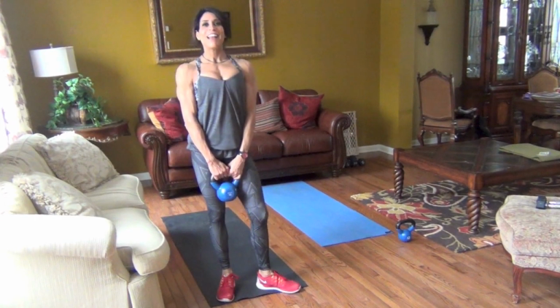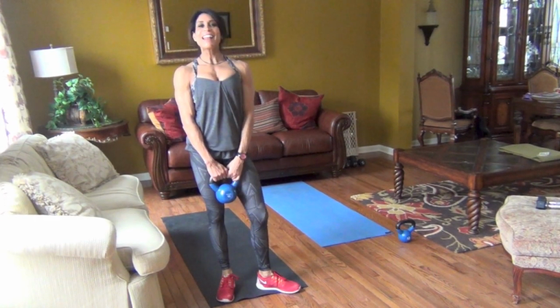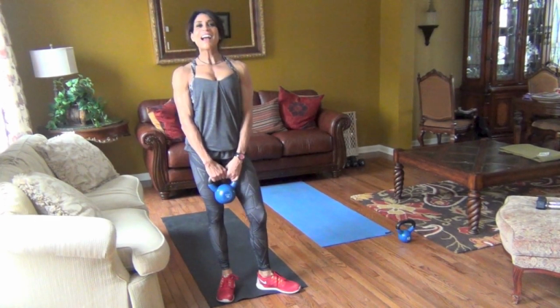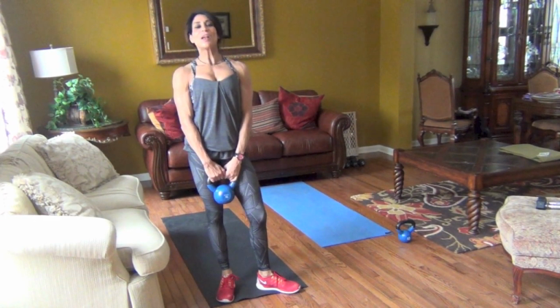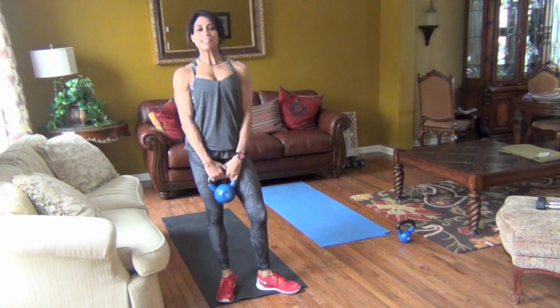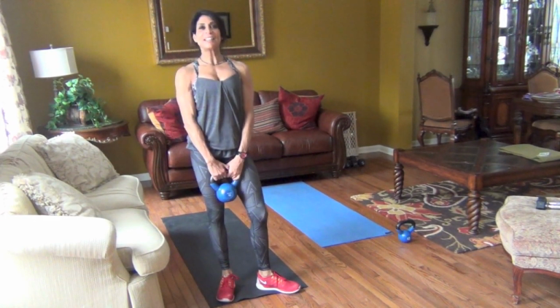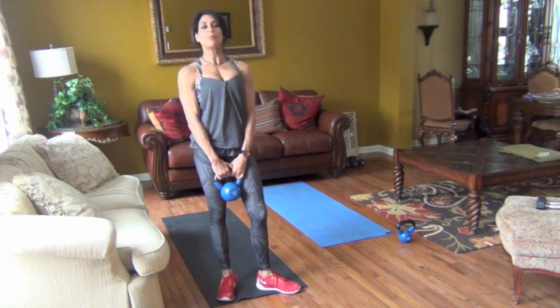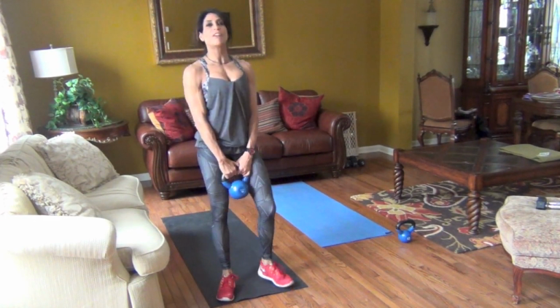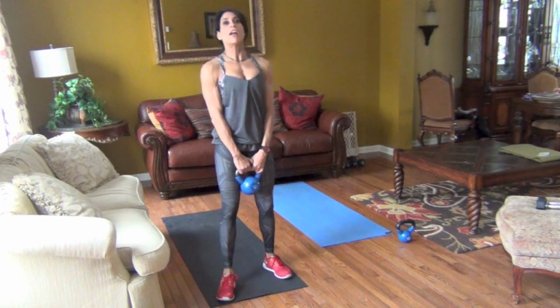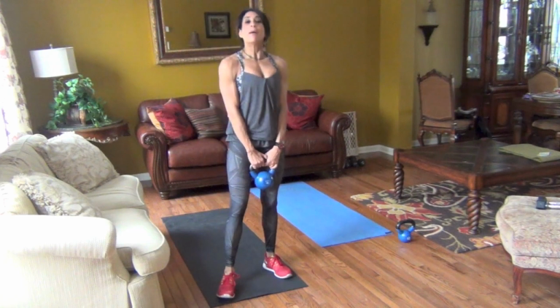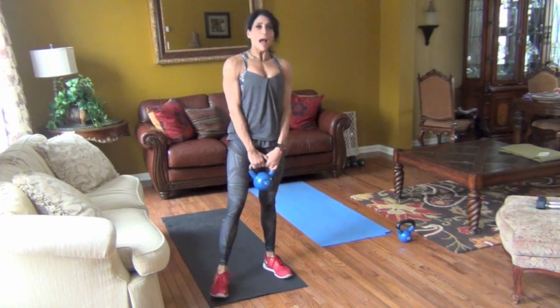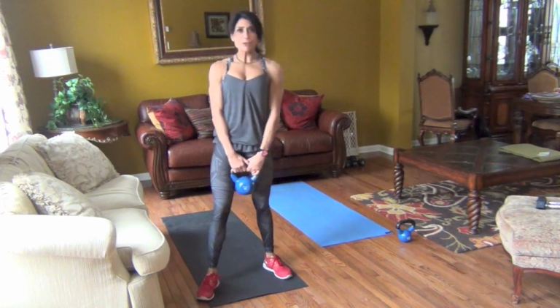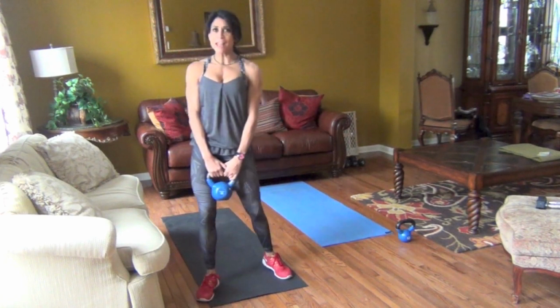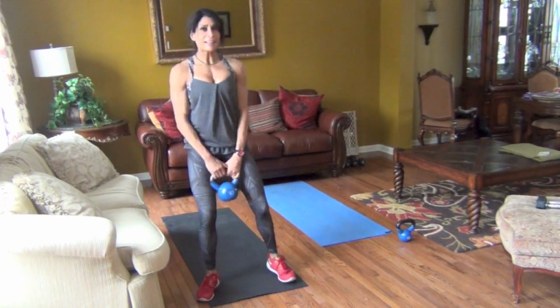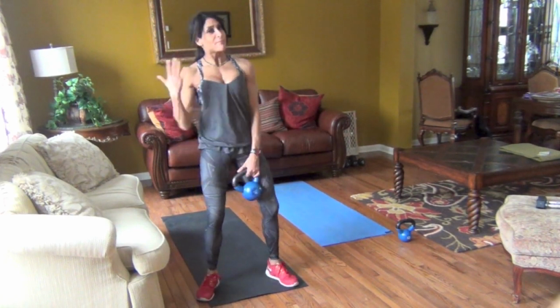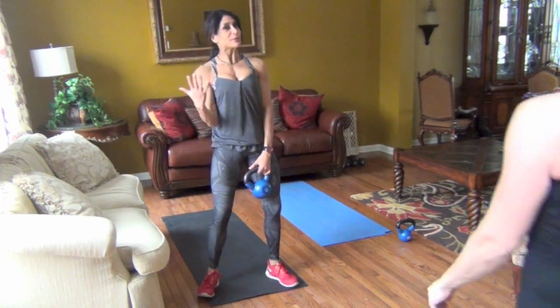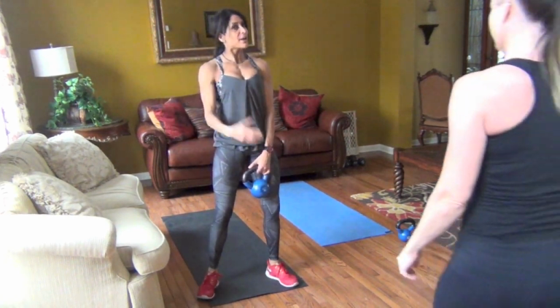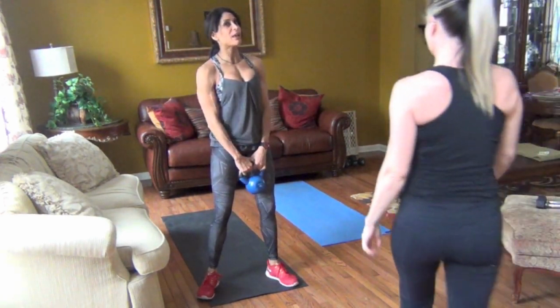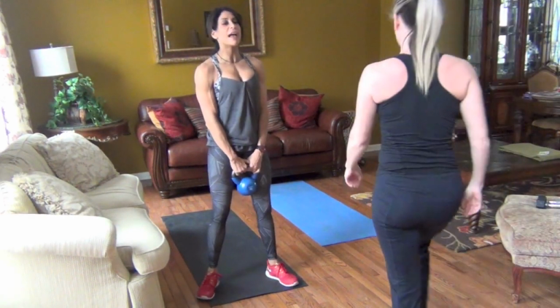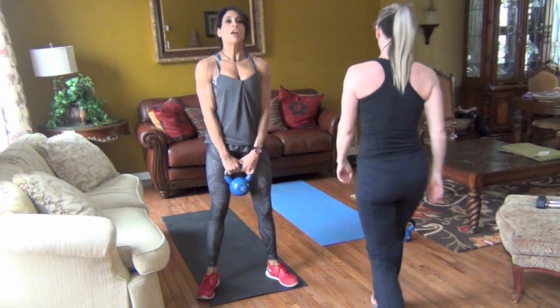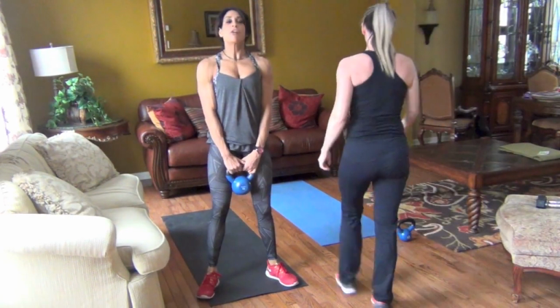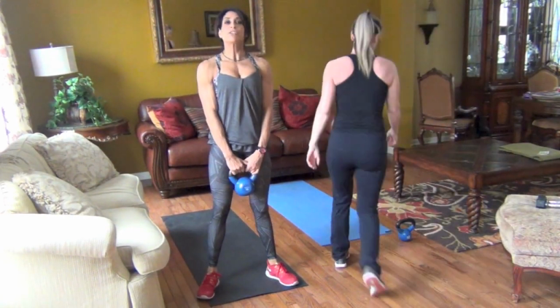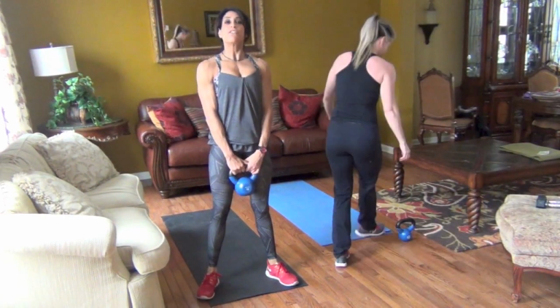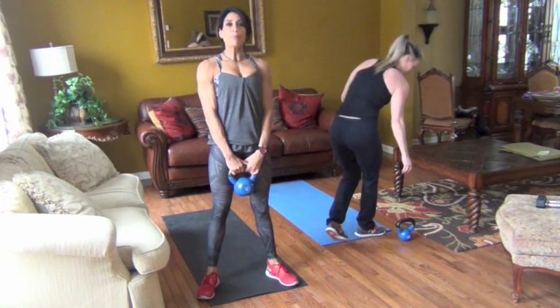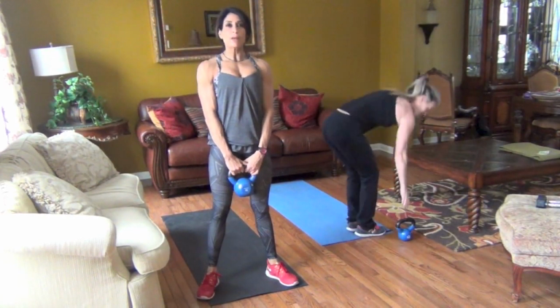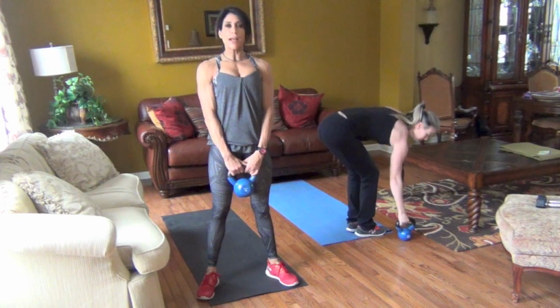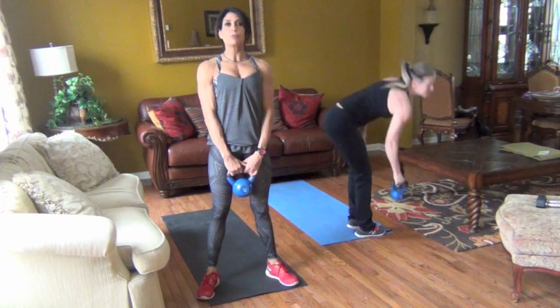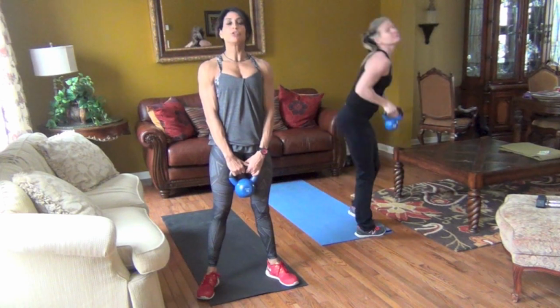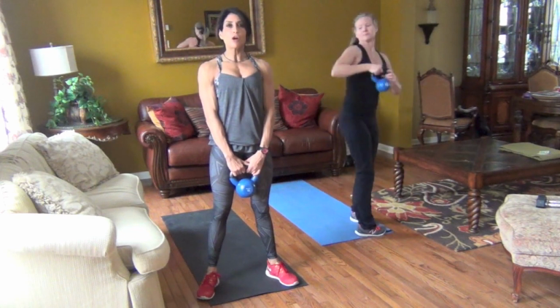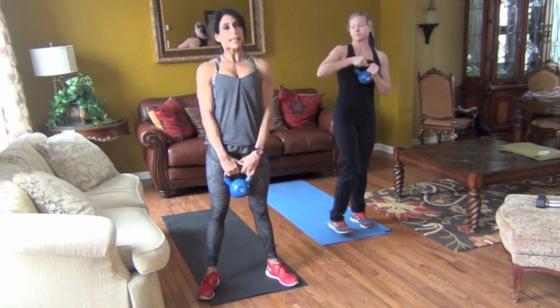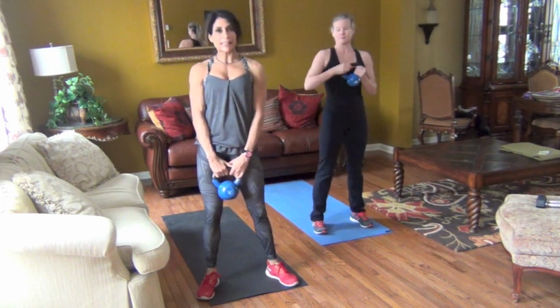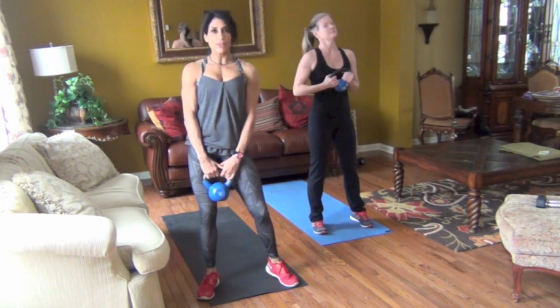Hey guys, welcome to 10 in 10 with Yvette. By popular demand, I'm back with the kettlebell guys. So this is a full body workout — we're going to do arms and legs together.